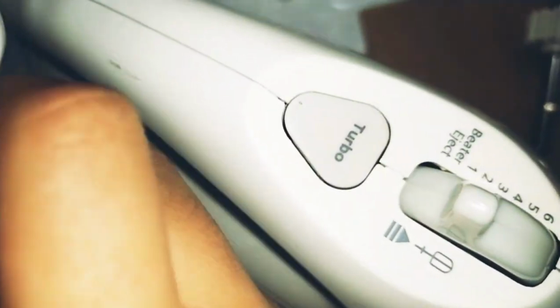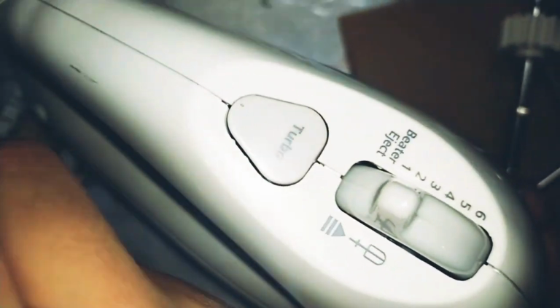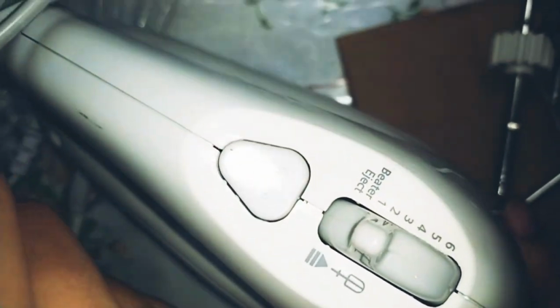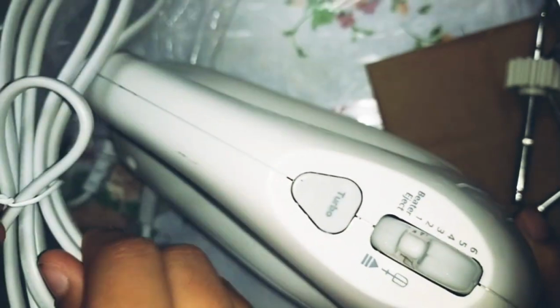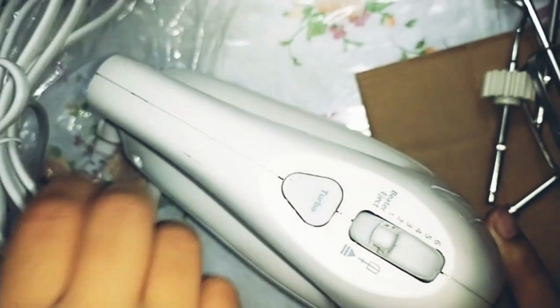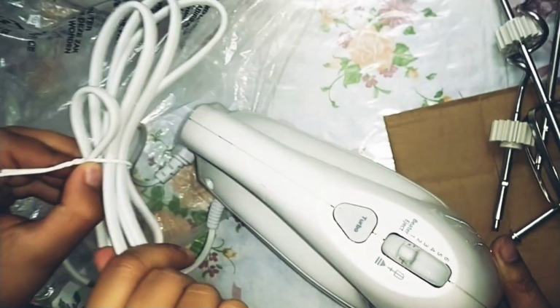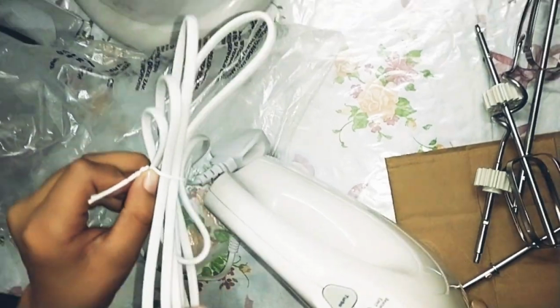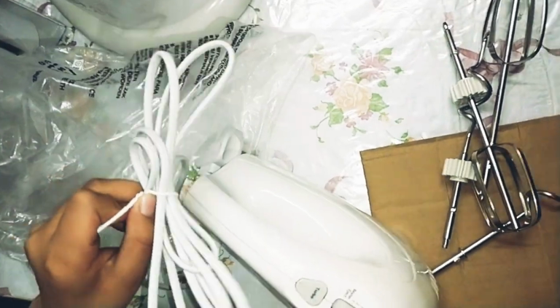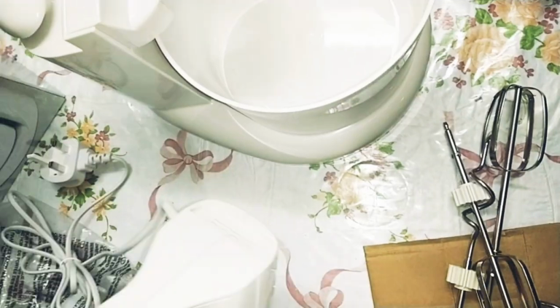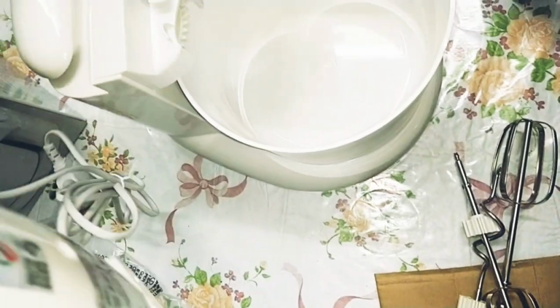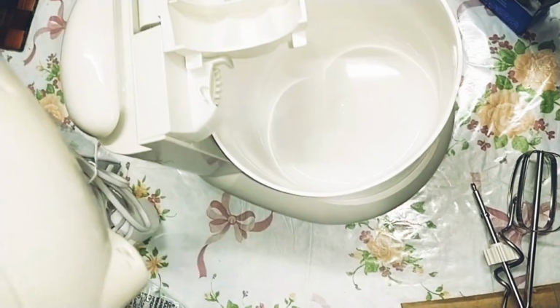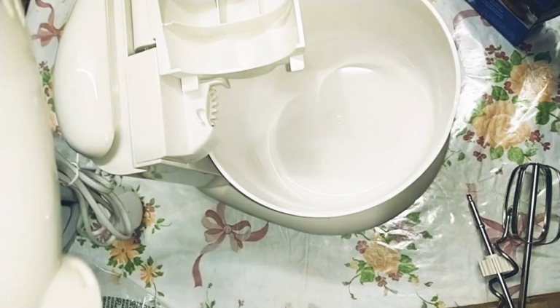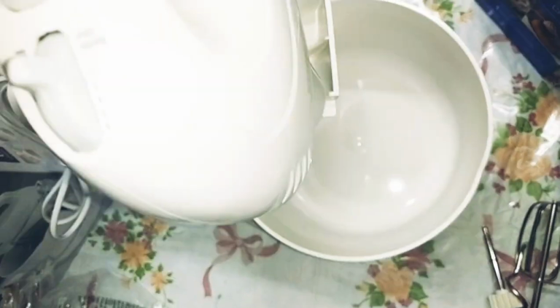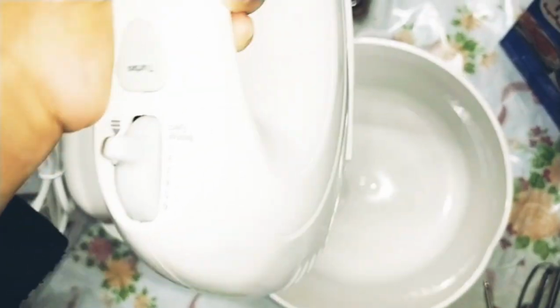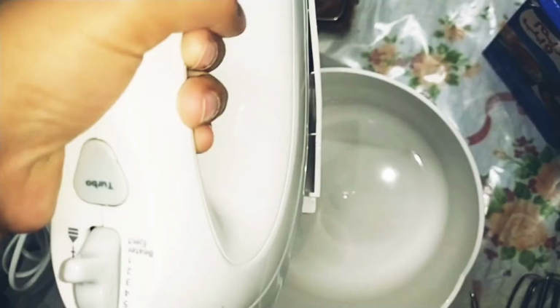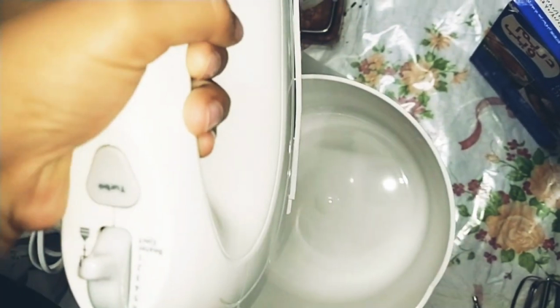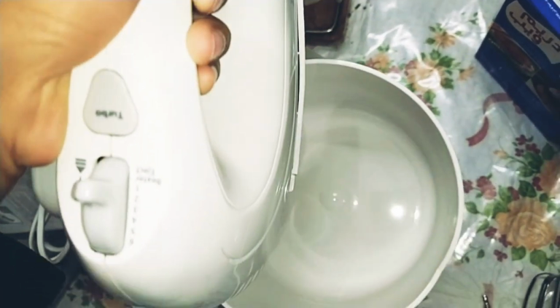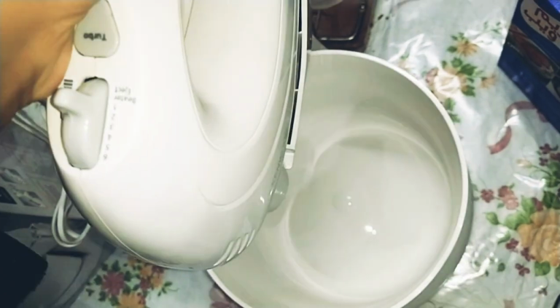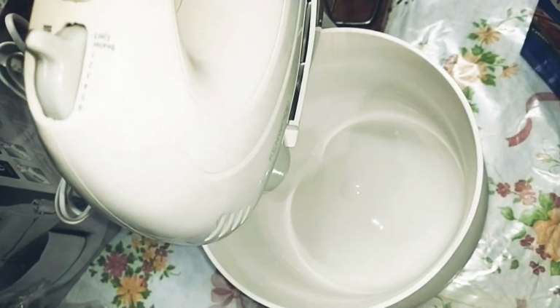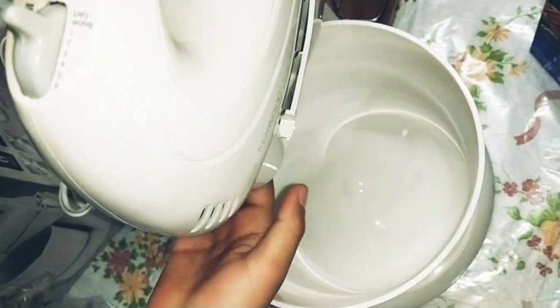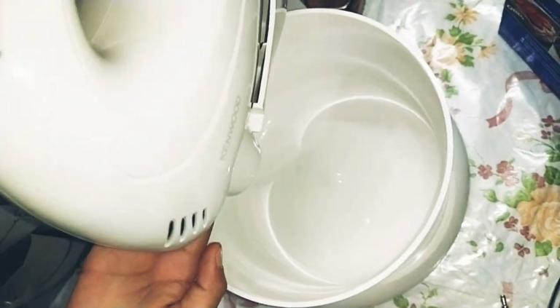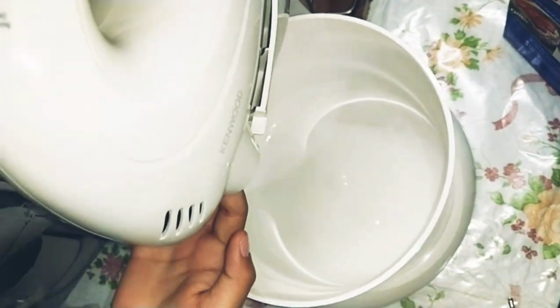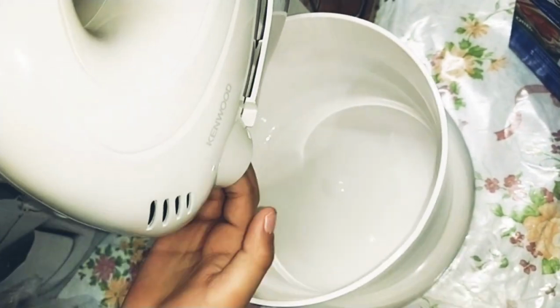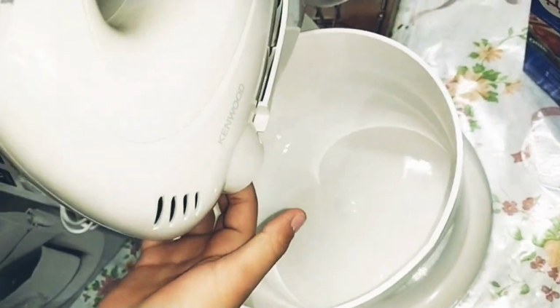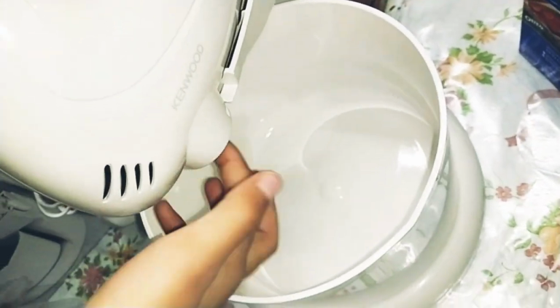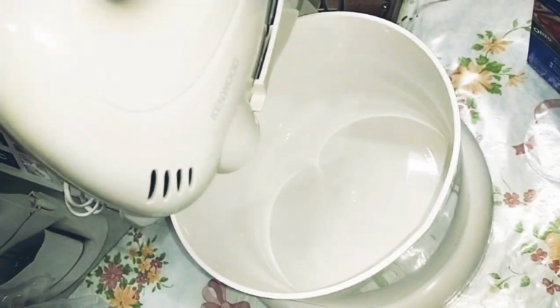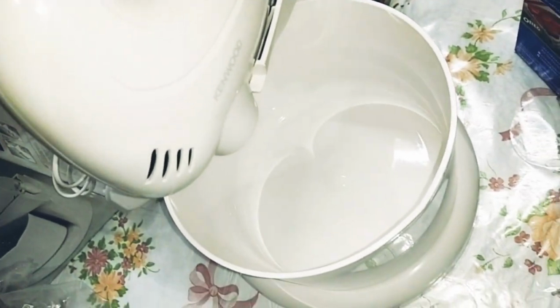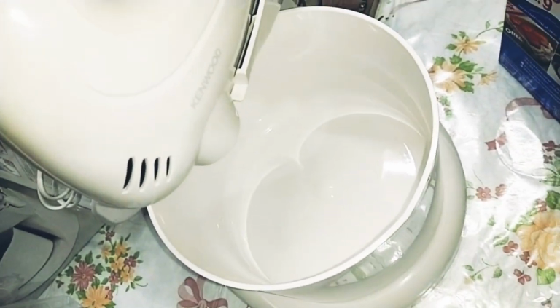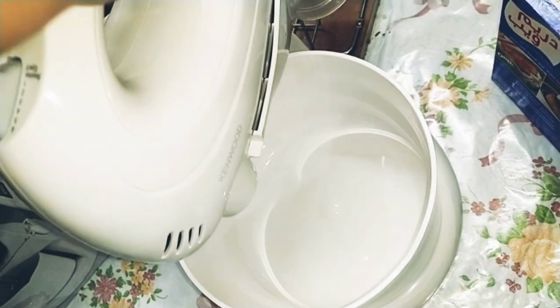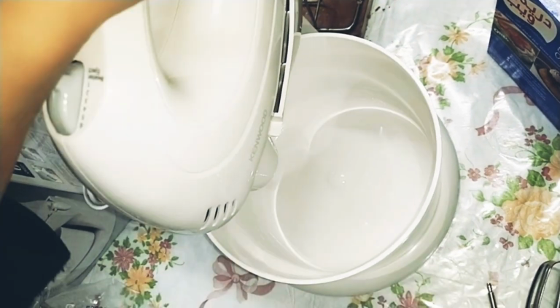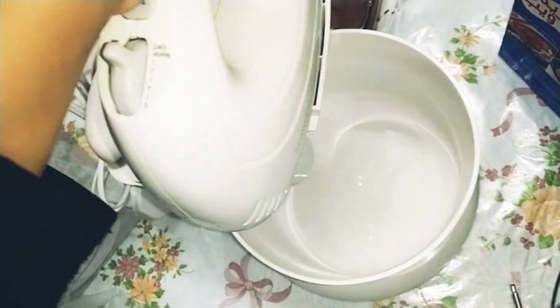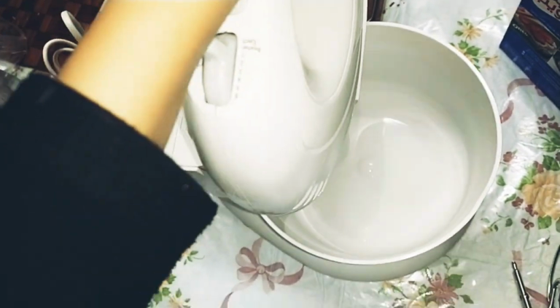Let's just open it. So close — and we can put it like this, so it will mix from here. Everything — the whipping cream, or anything, the egg whites.